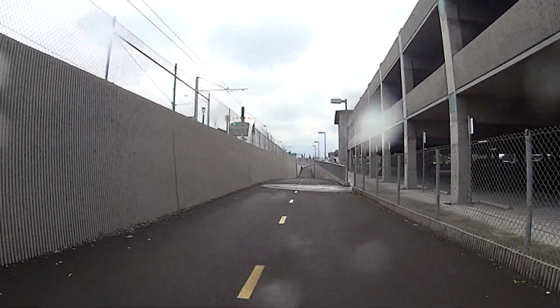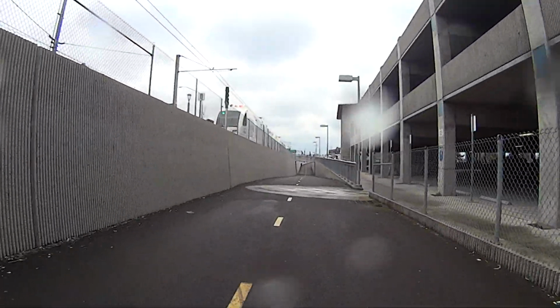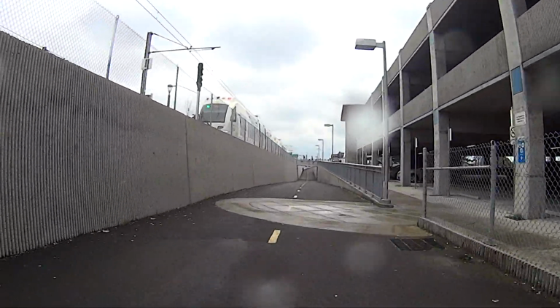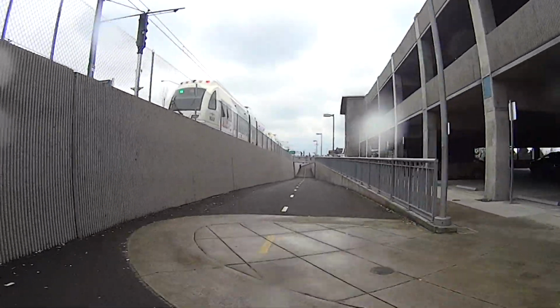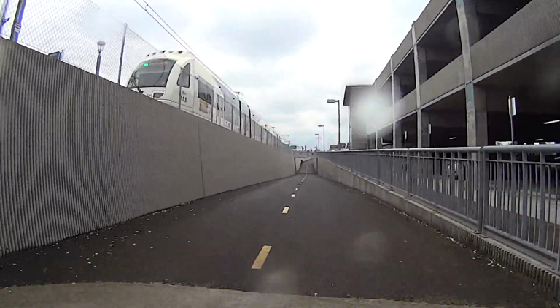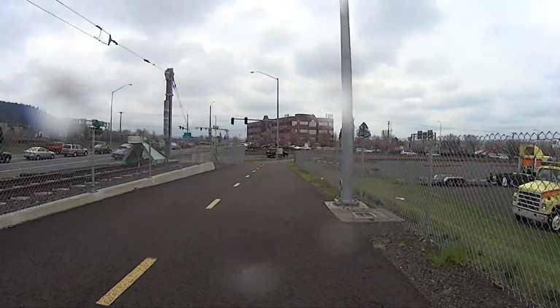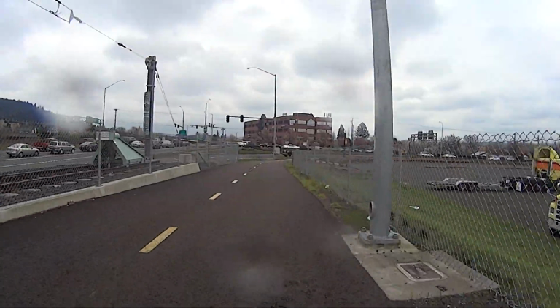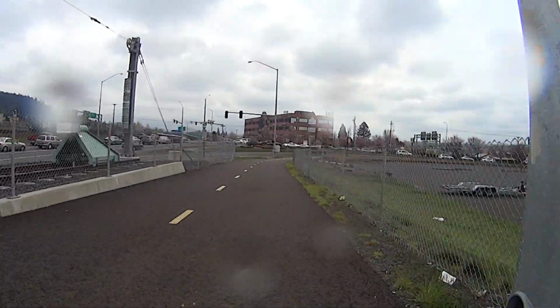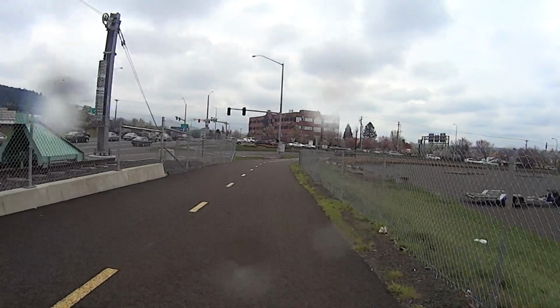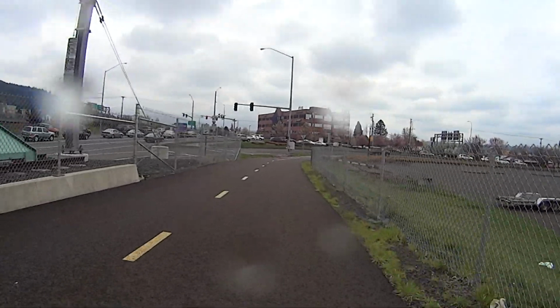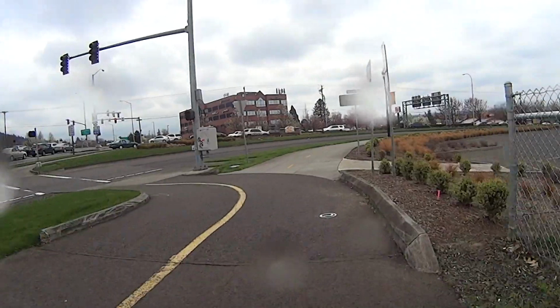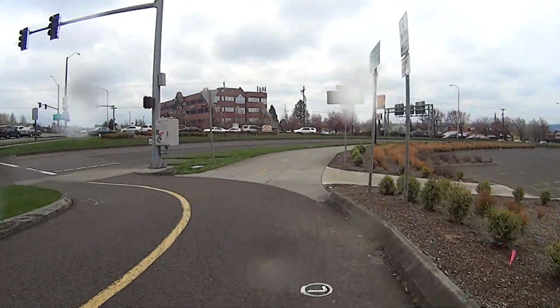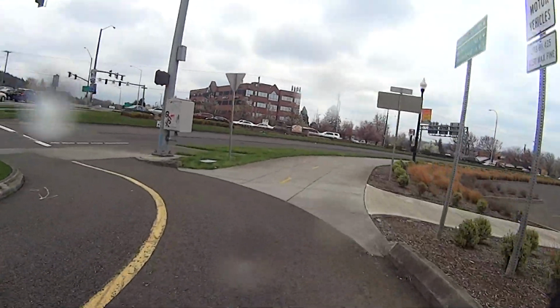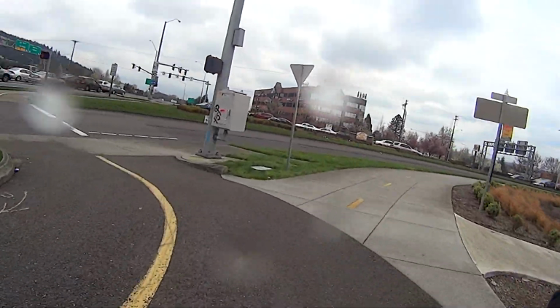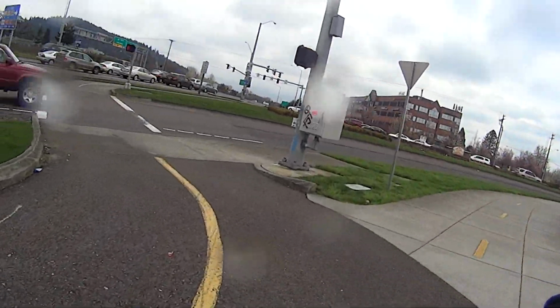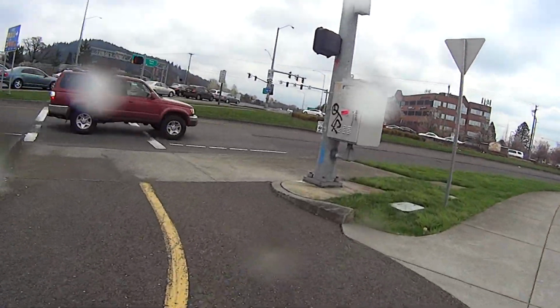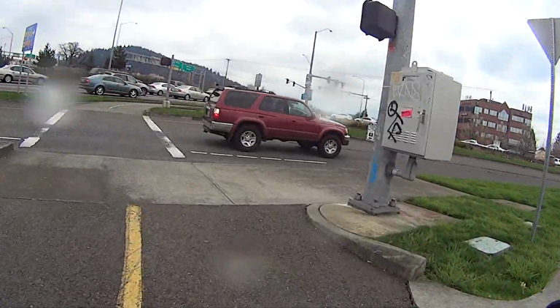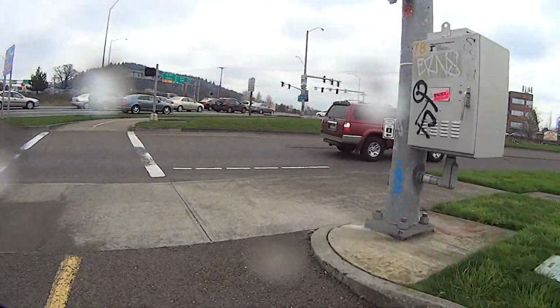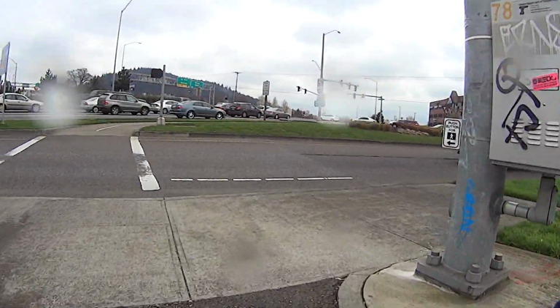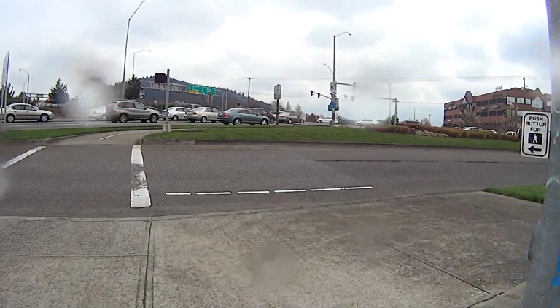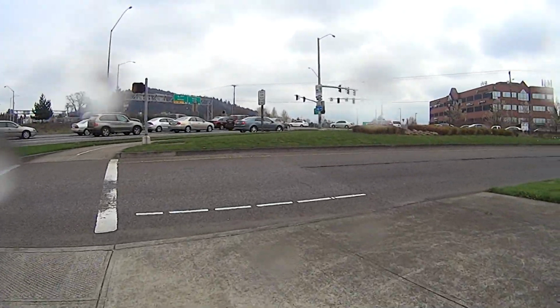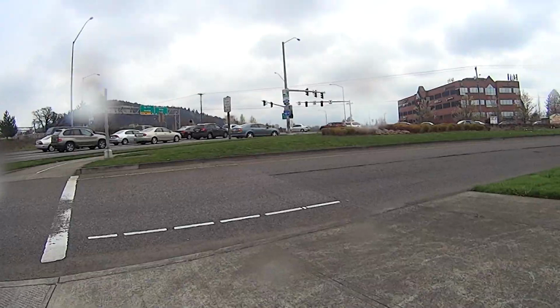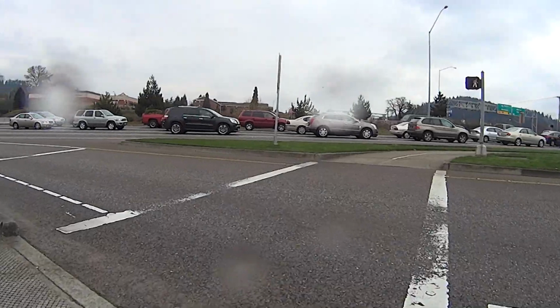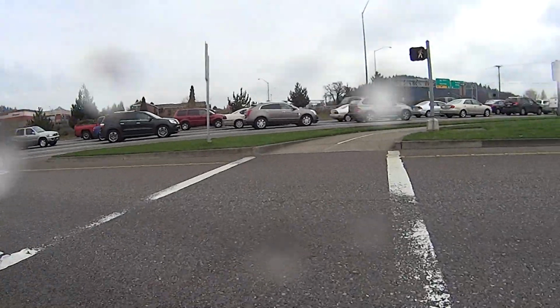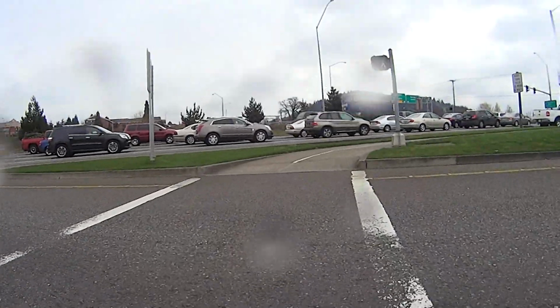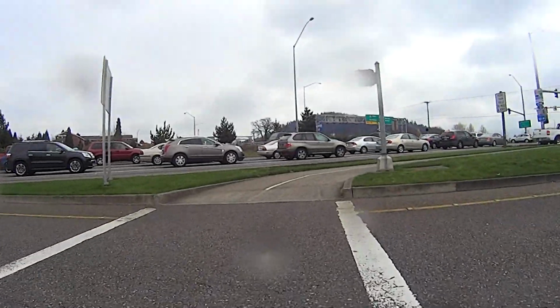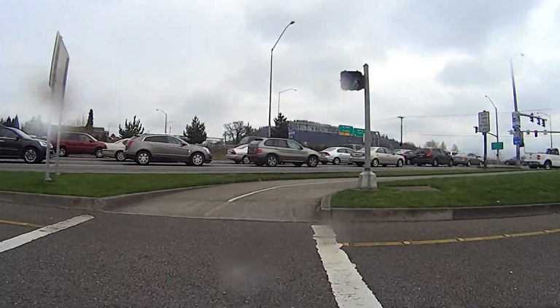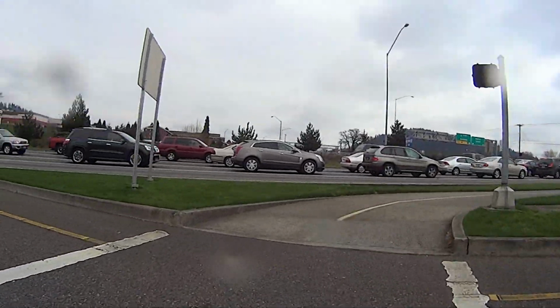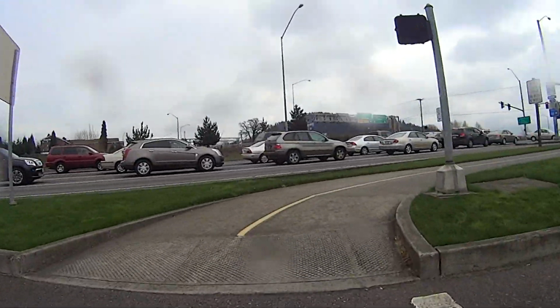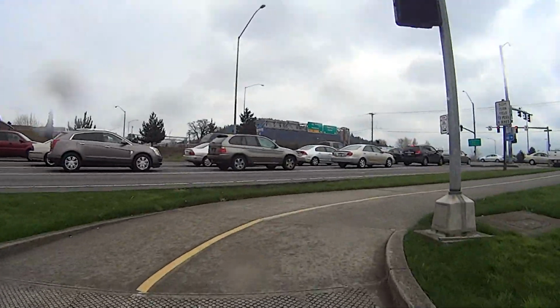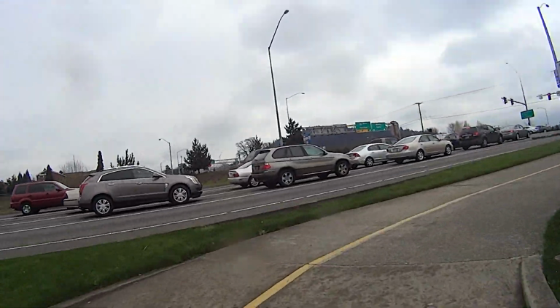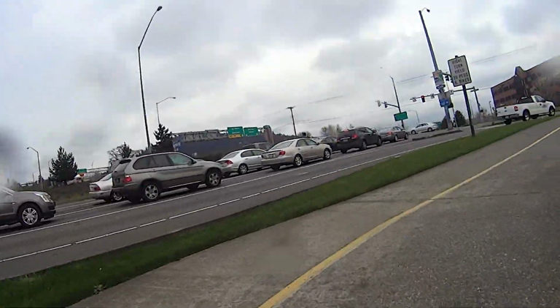At mile 20, you'll pass by the Gladstone Town Center, and shortly after, you'll have some tricky crossings at Sunnyside and Sunnybrook roads.